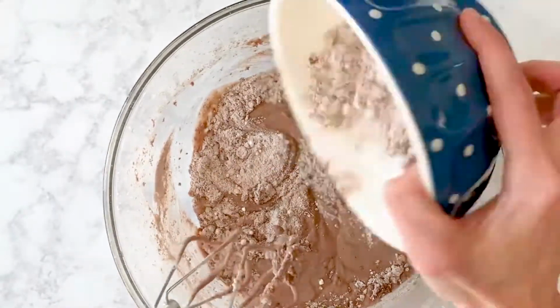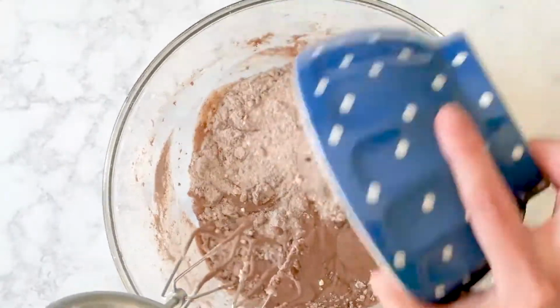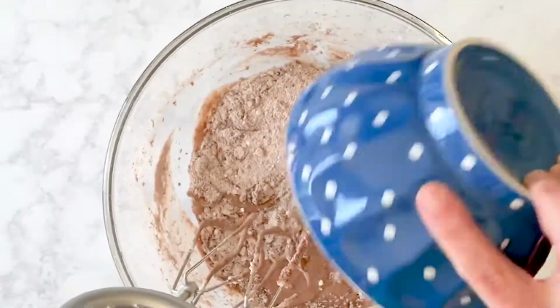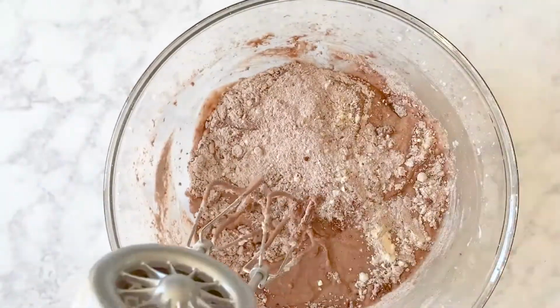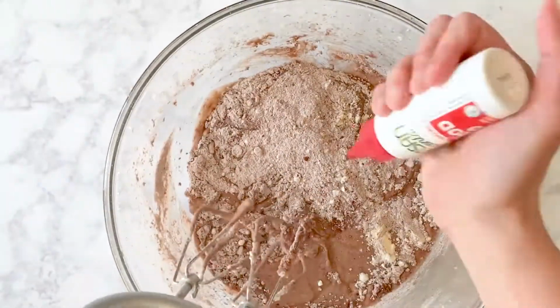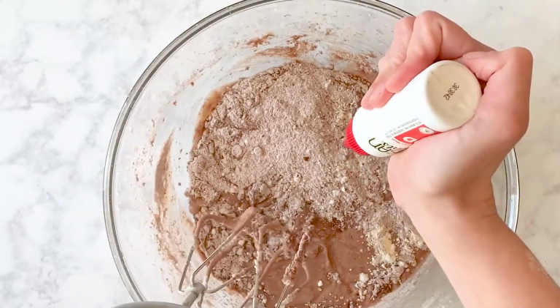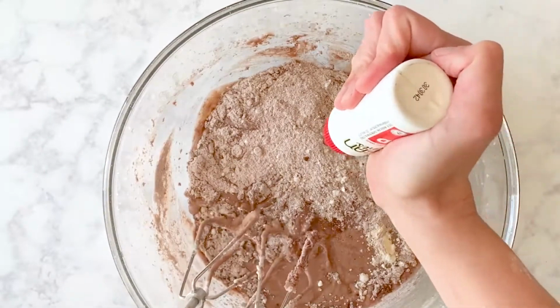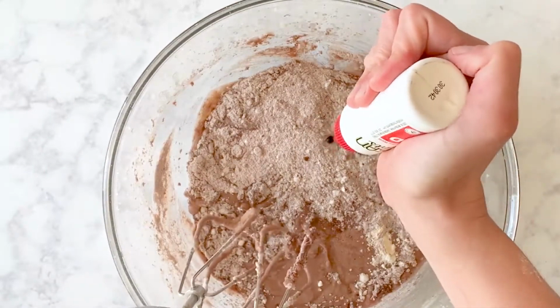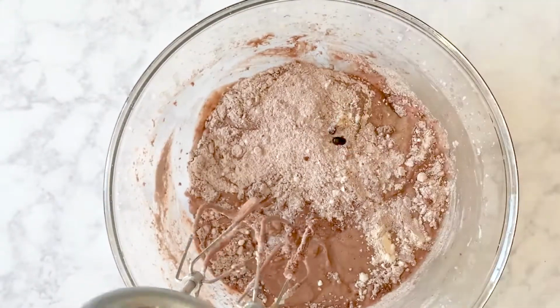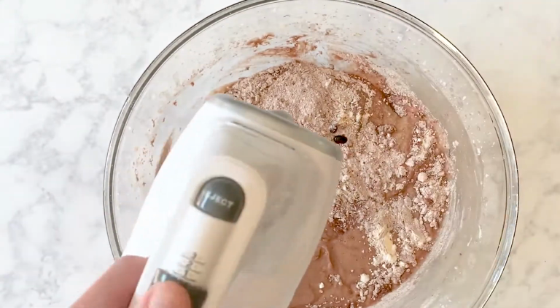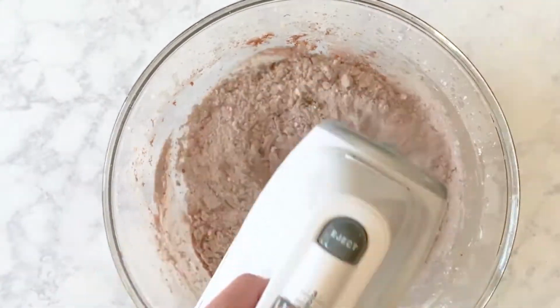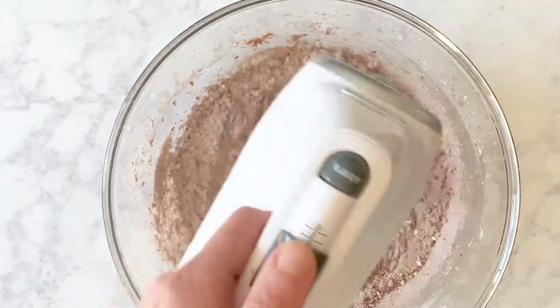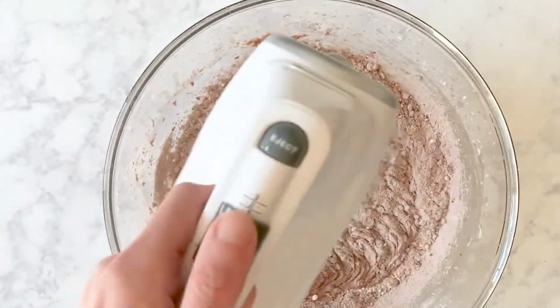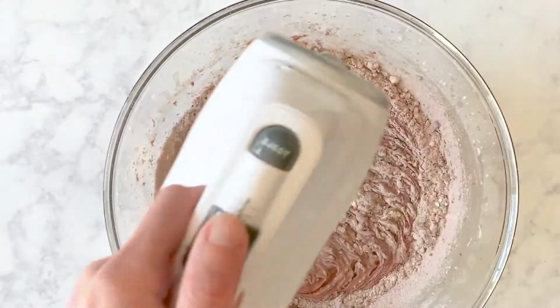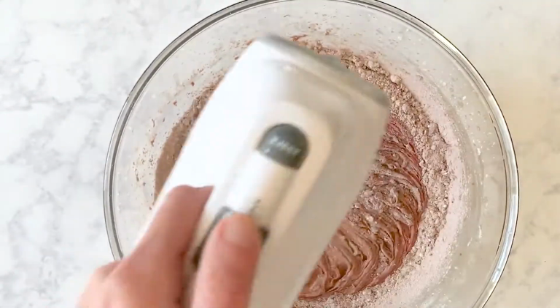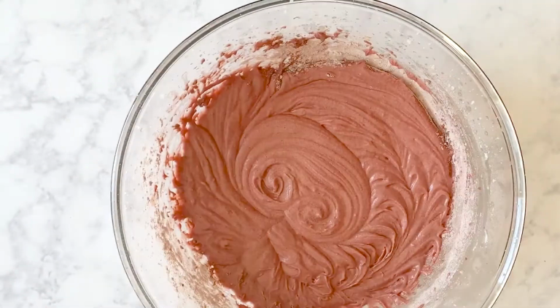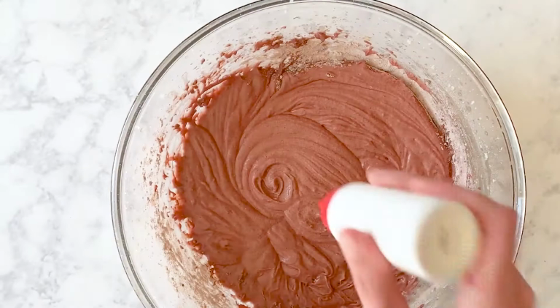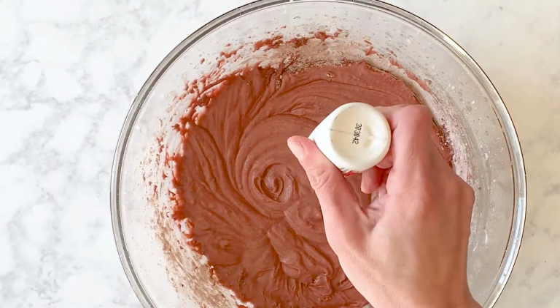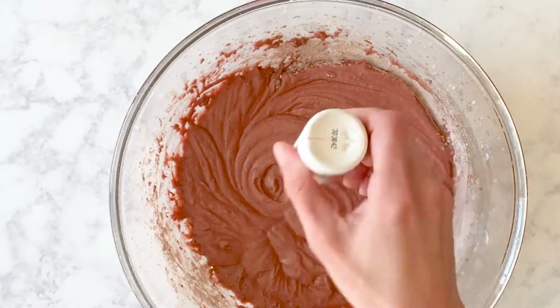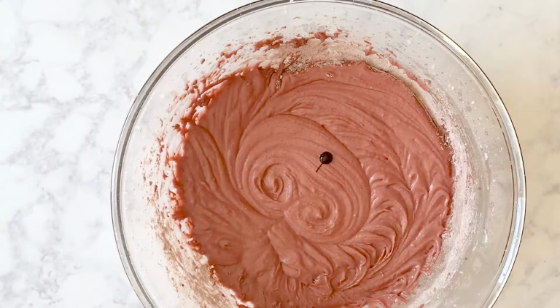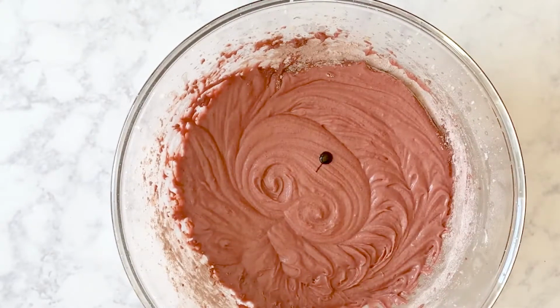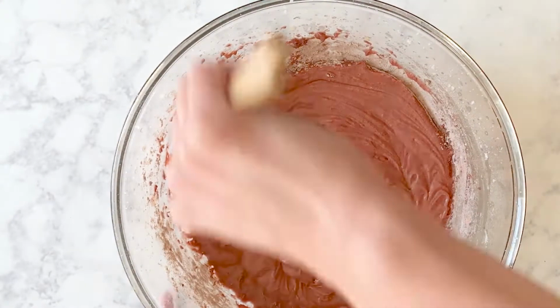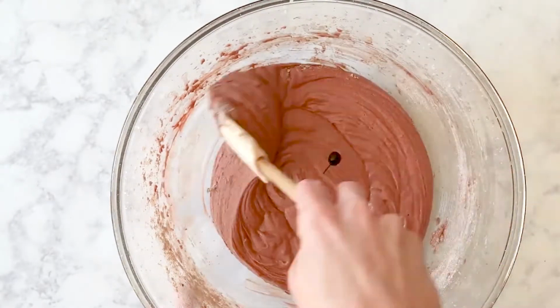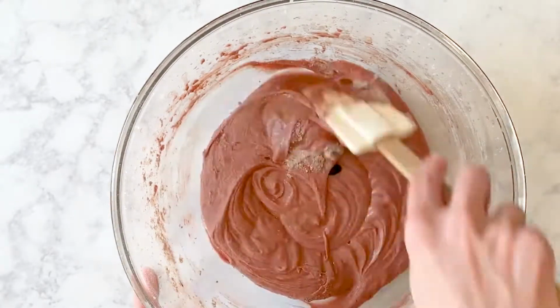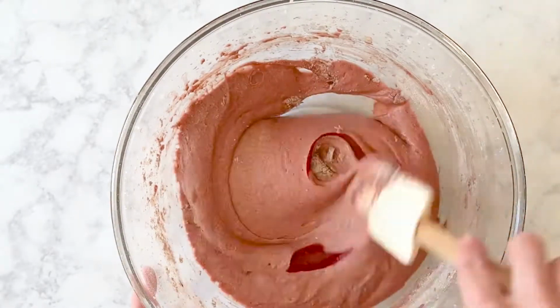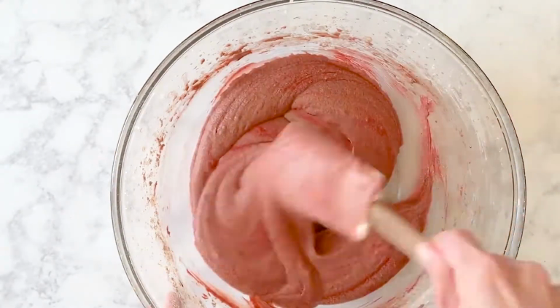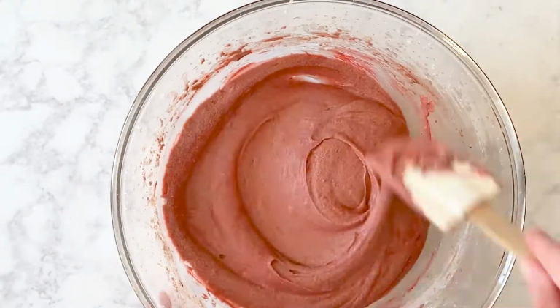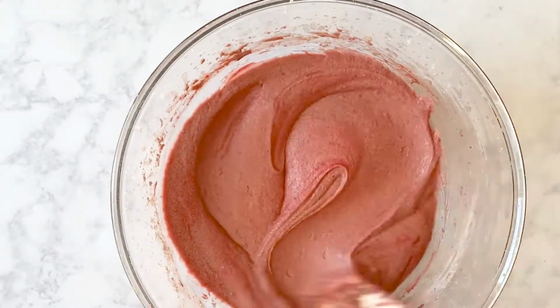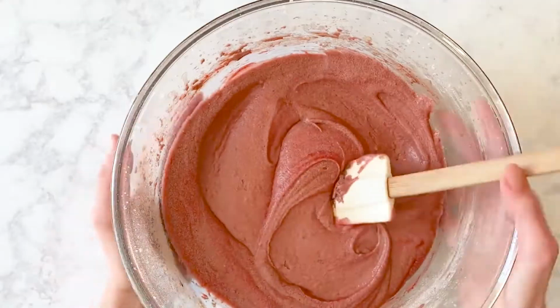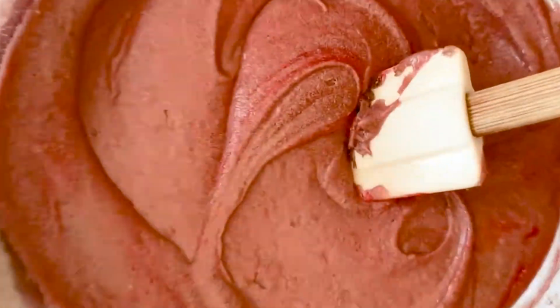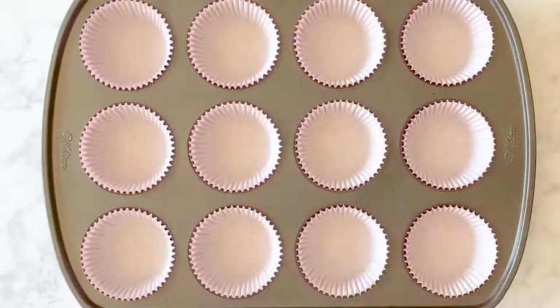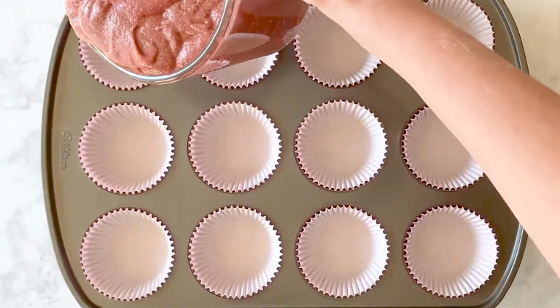With the last third of the flour, add one to two drops of gel food coloring and stir. If after you've mixed your batter you find you want more red color, add an additional drop or two of coloring.